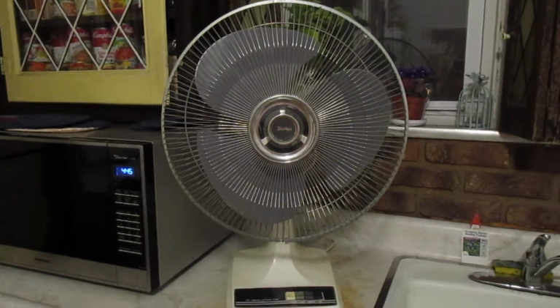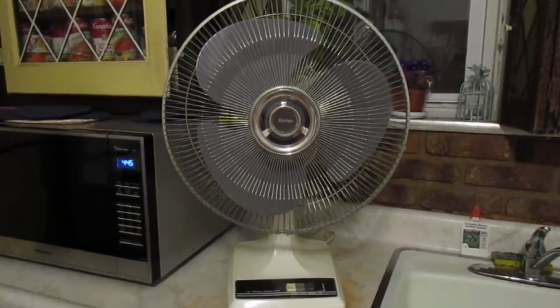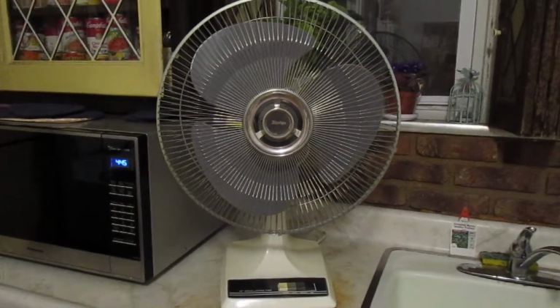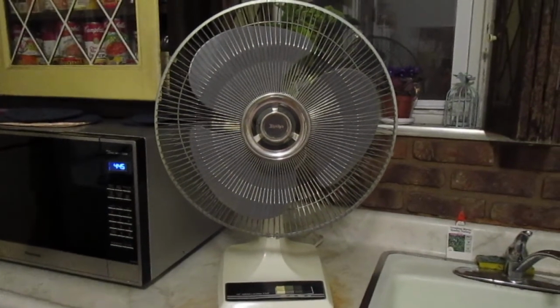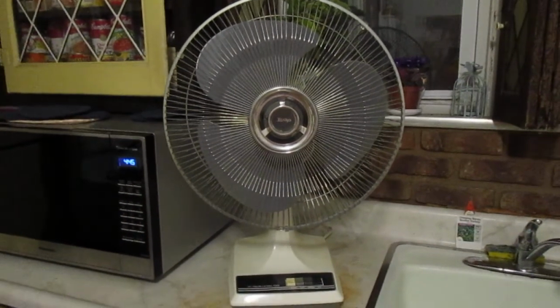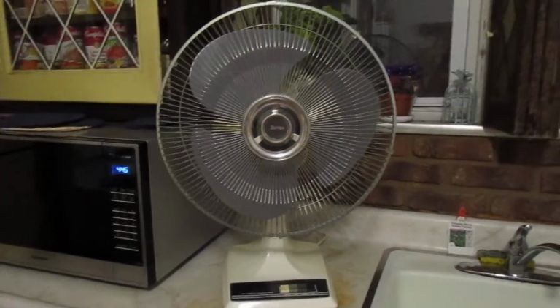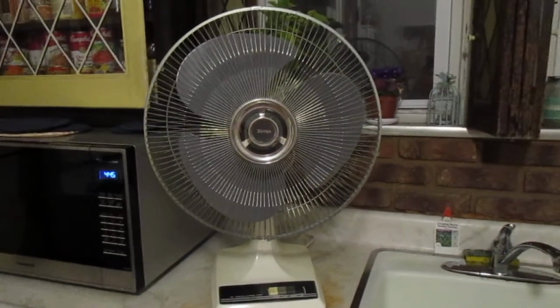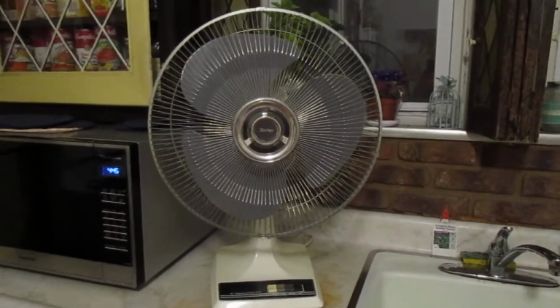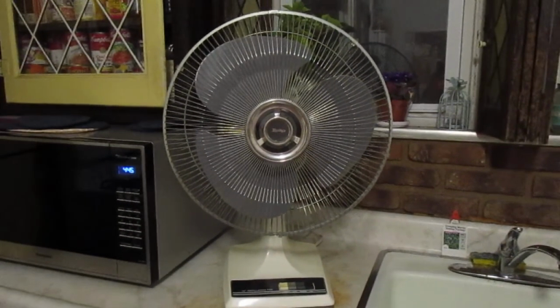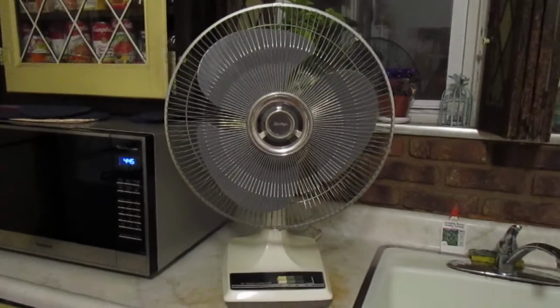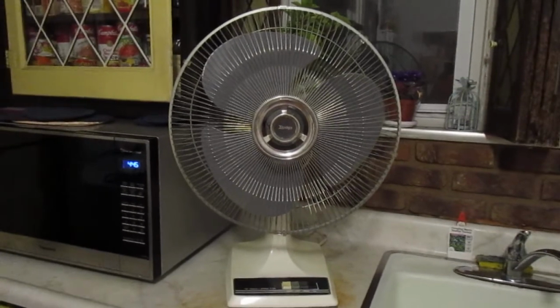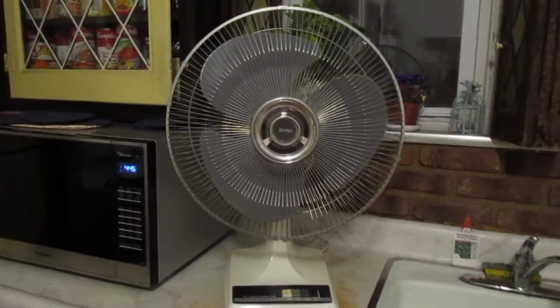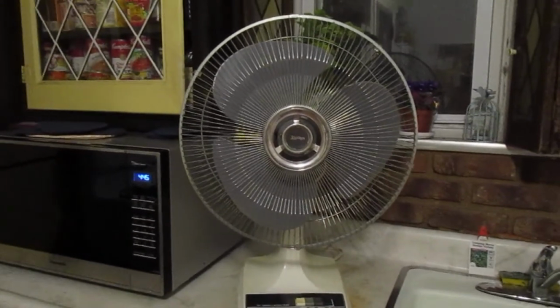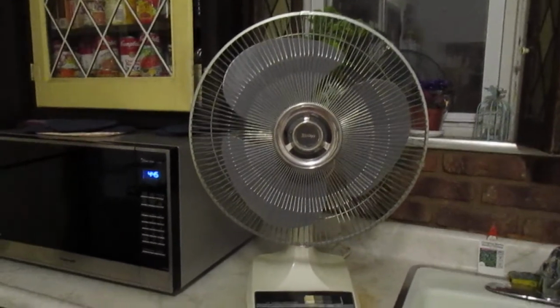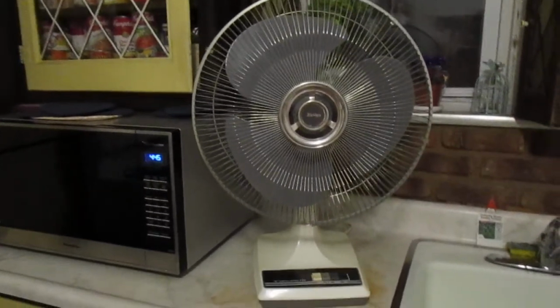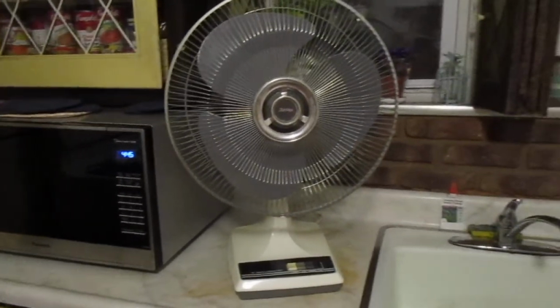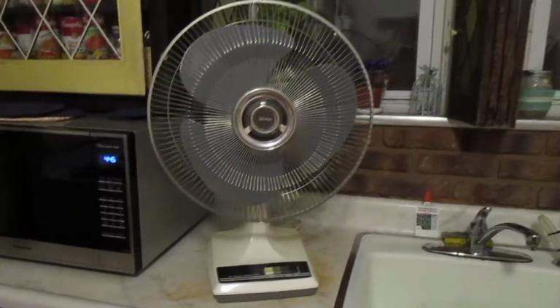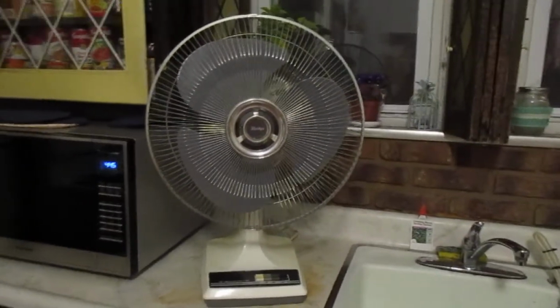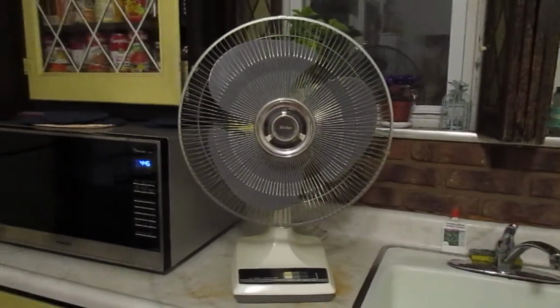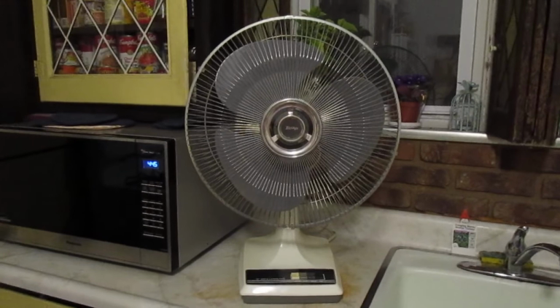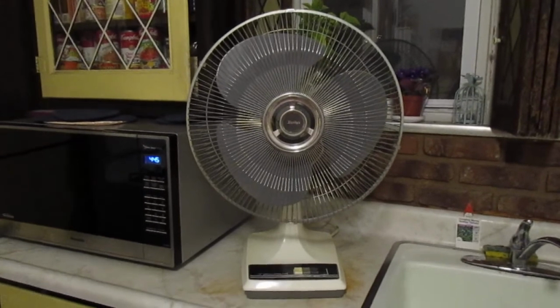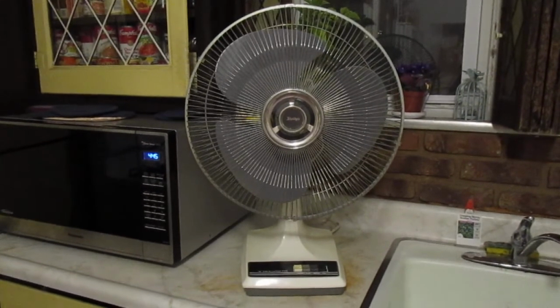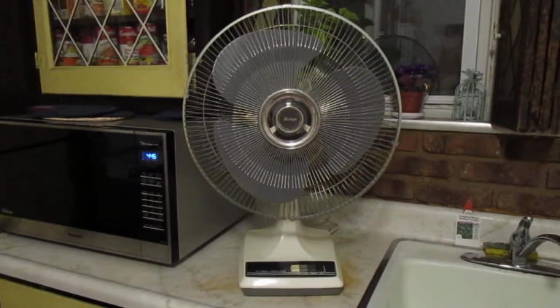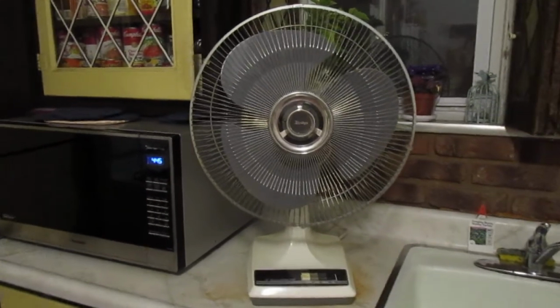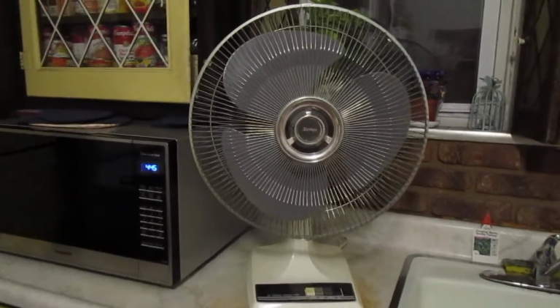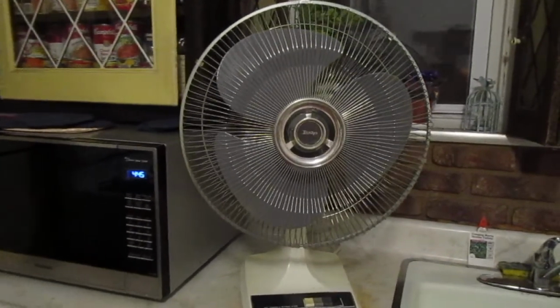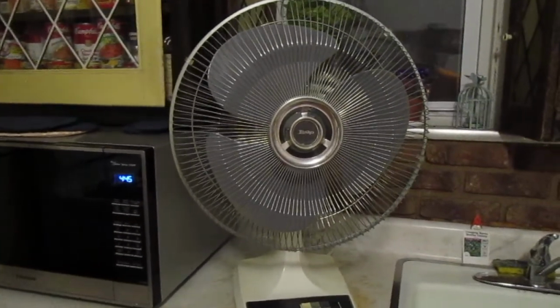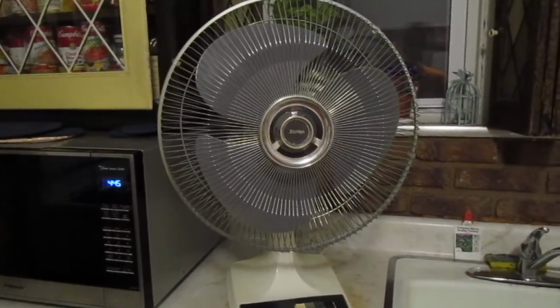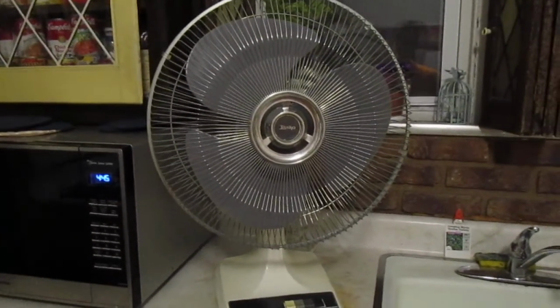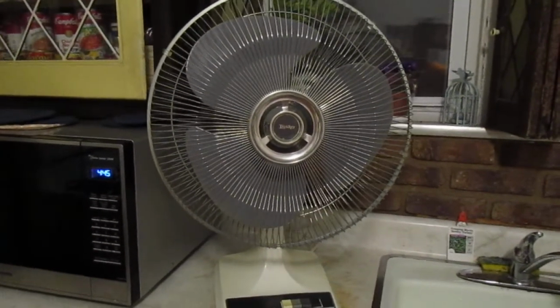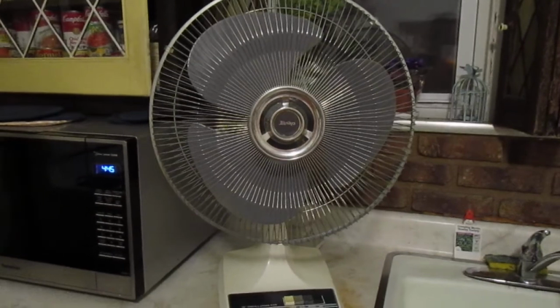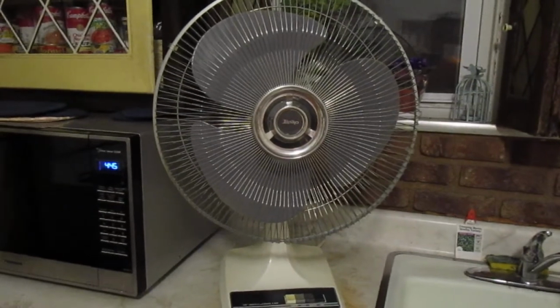Here's a 16-inch Lasco table fan from the 90s with the gray blades. I have made a video of this fan before but it wasn't that great quality and it was in the garage at night. So here's a better one.